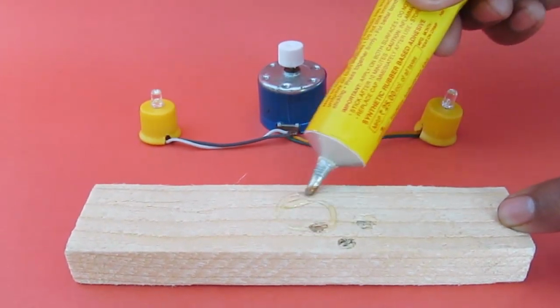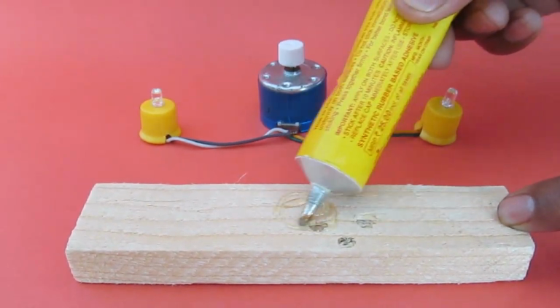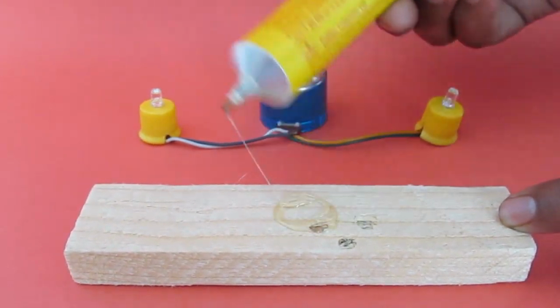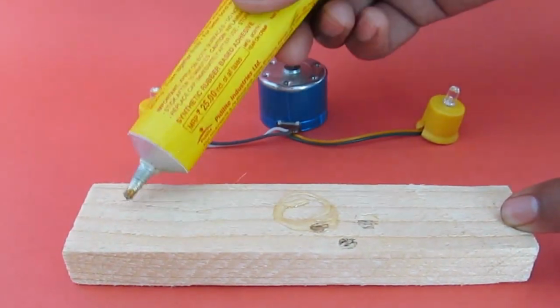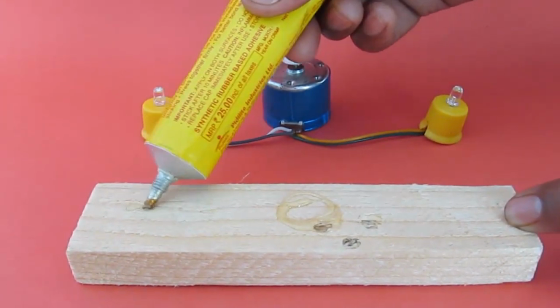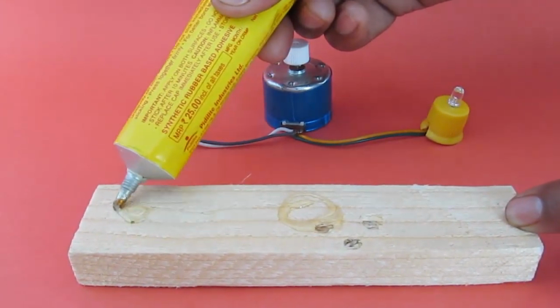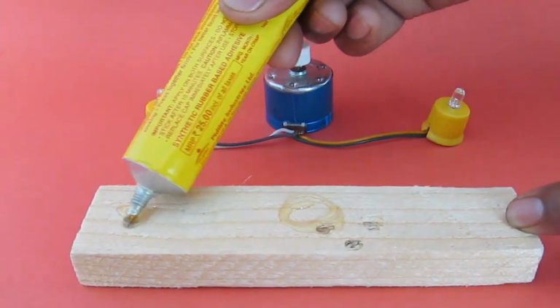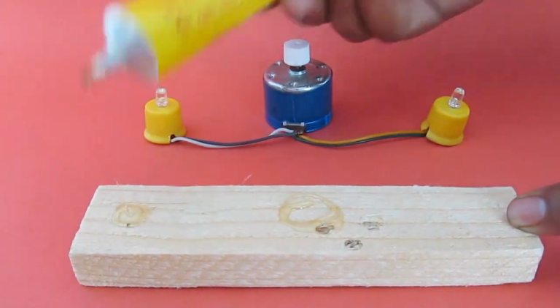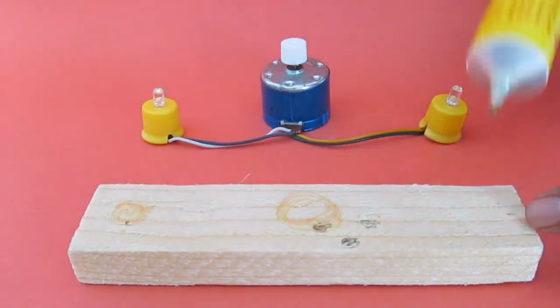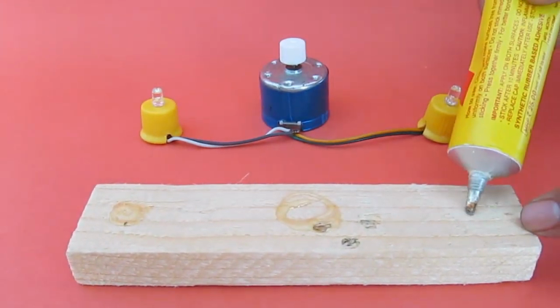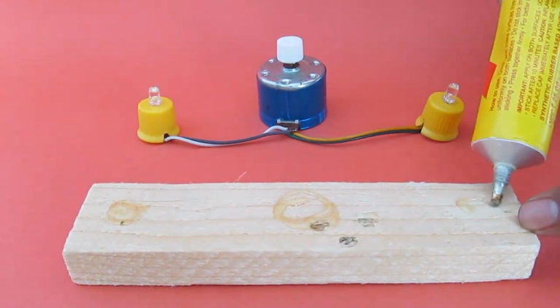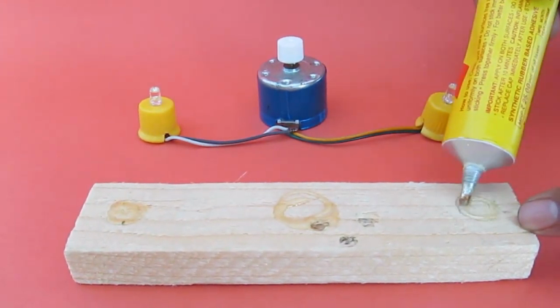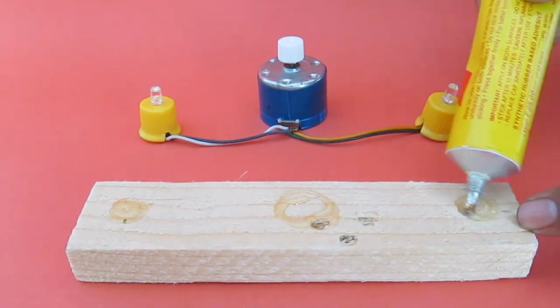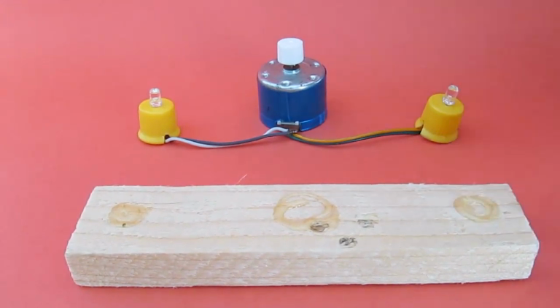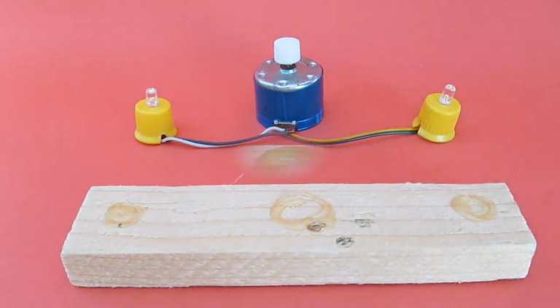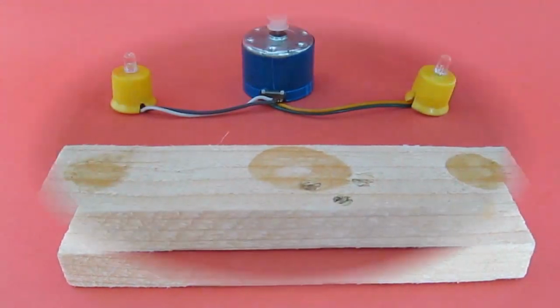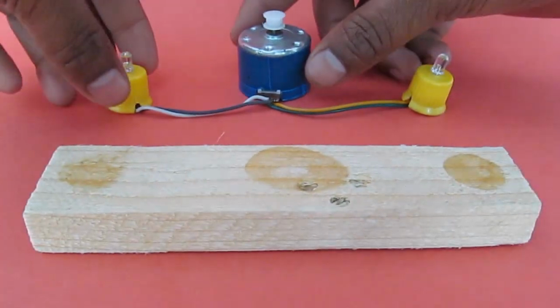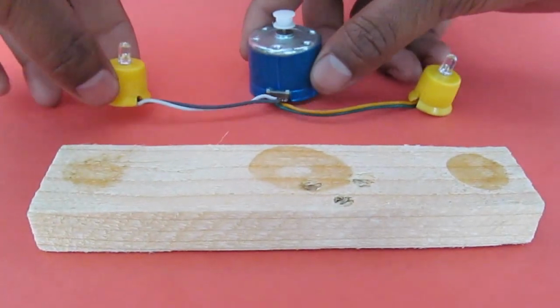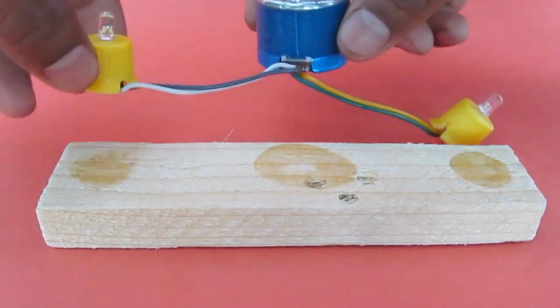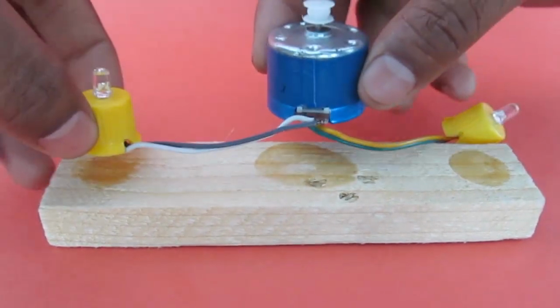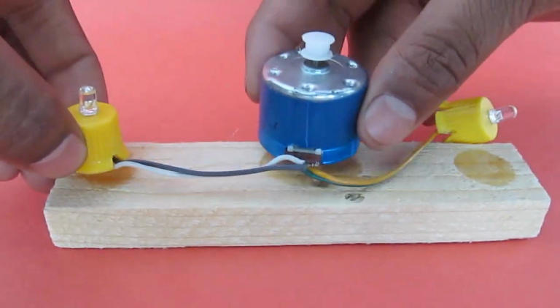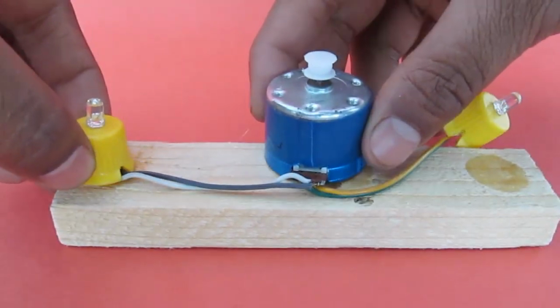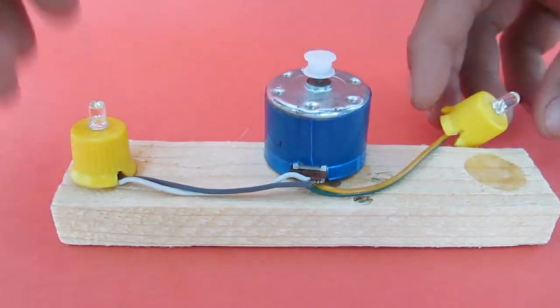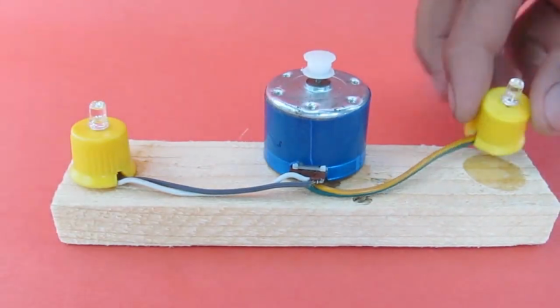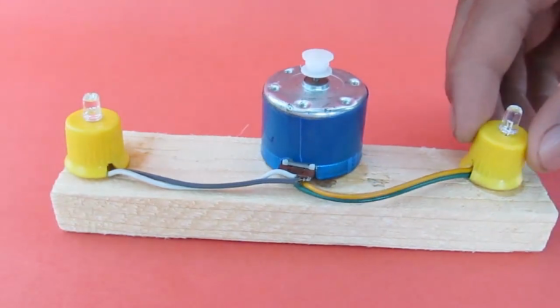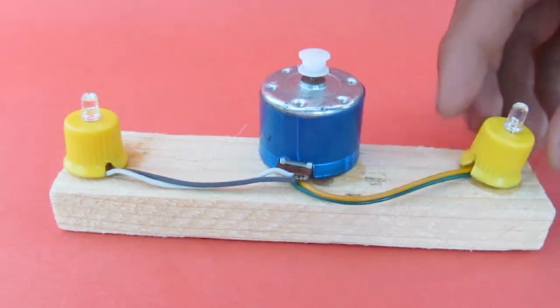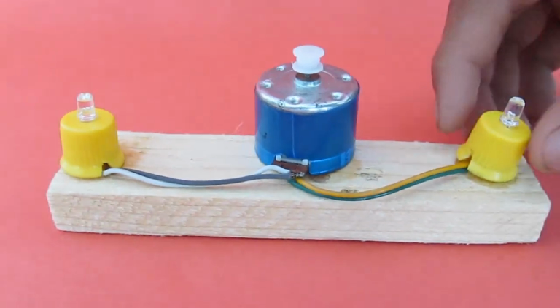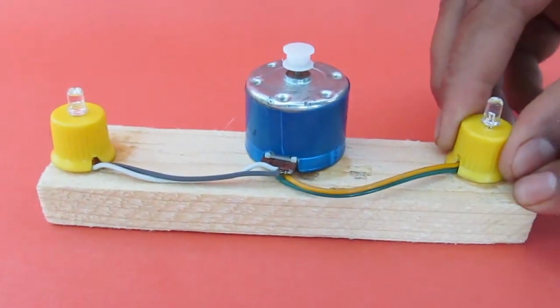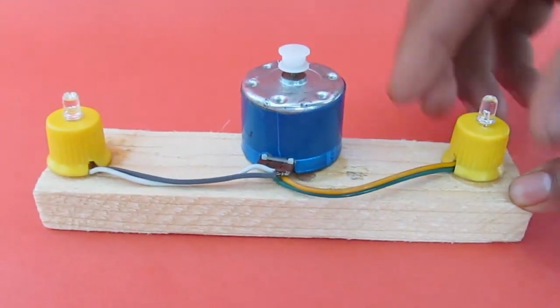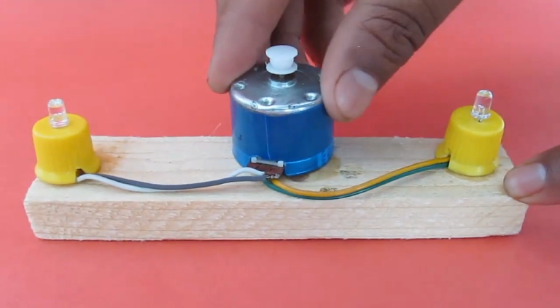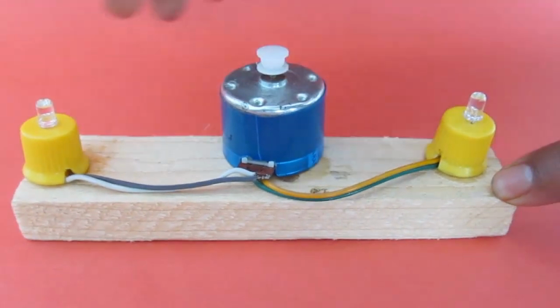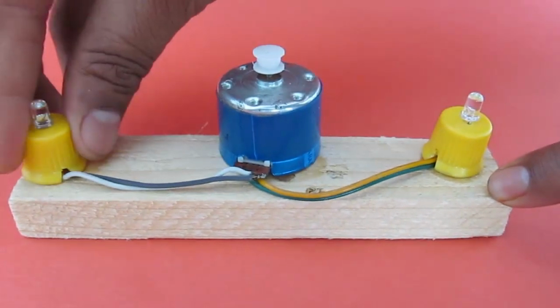Connect another LED to the same motor in parallel but in reverse bias, so that the same point is connected to the negative of one LED and positive of another one. Now your violin generator is ready.